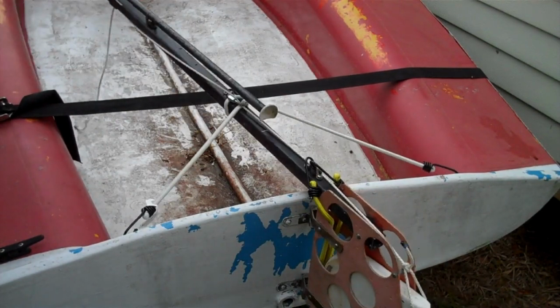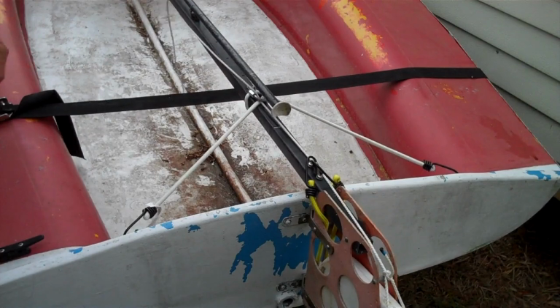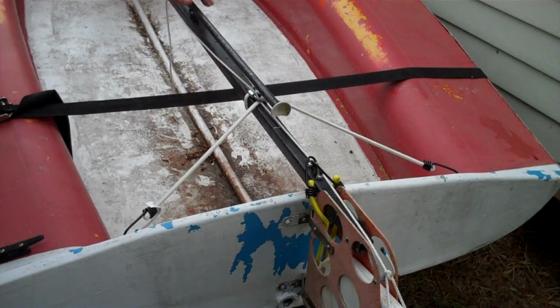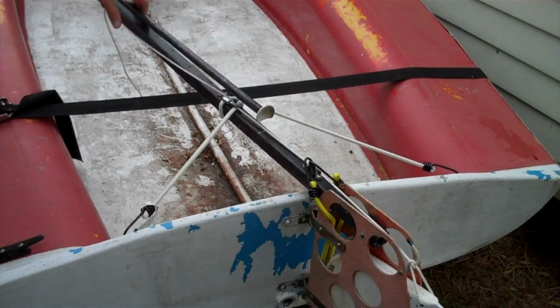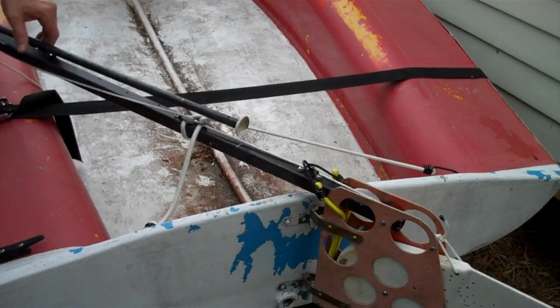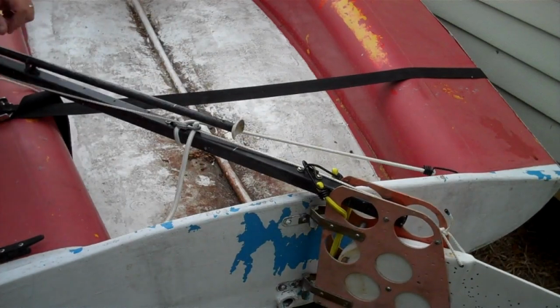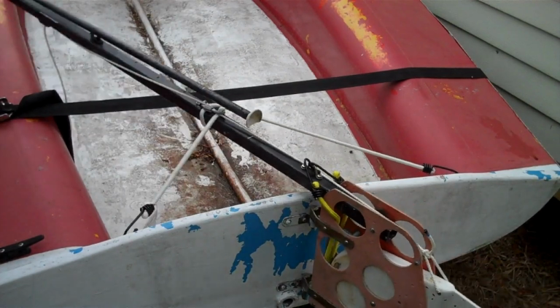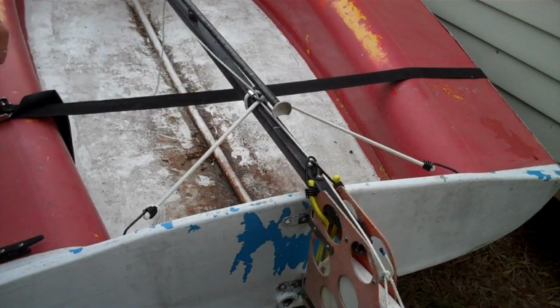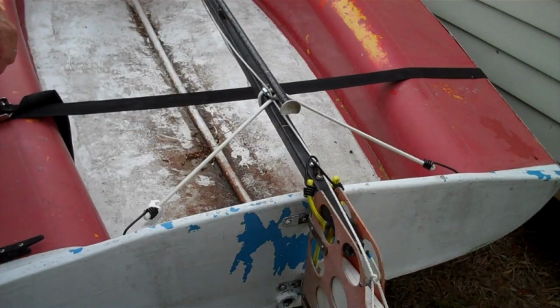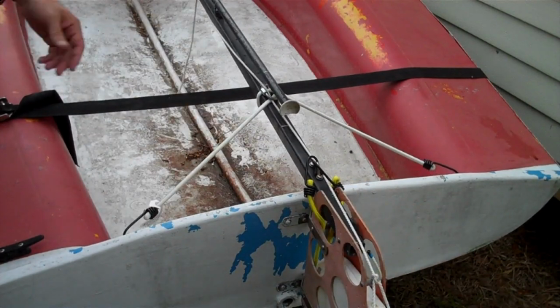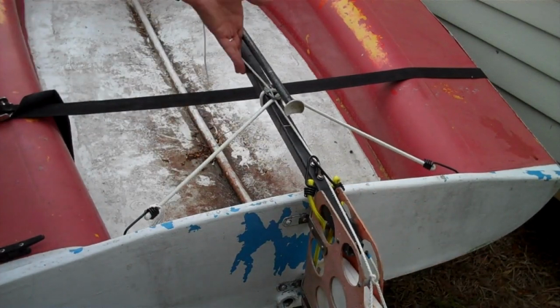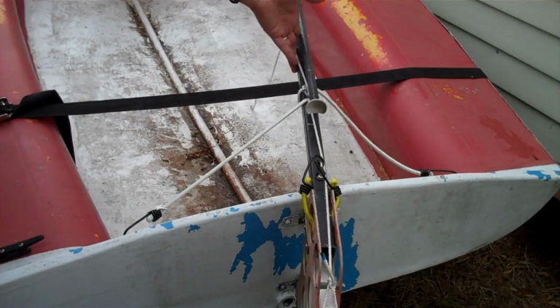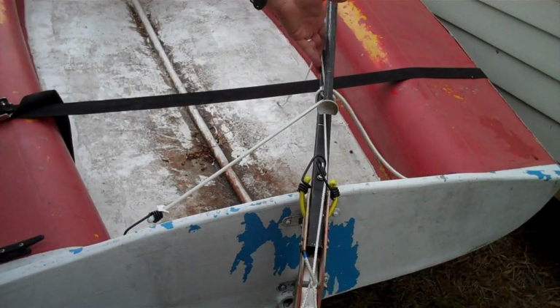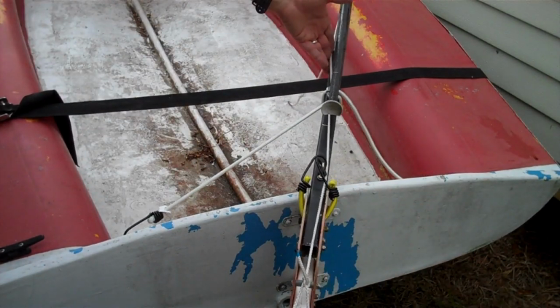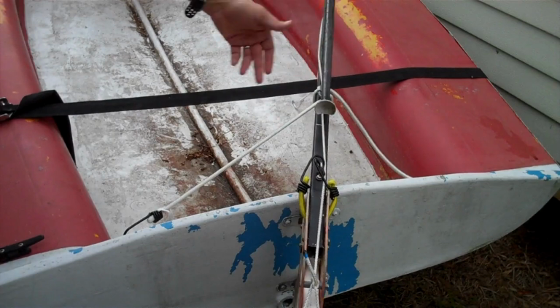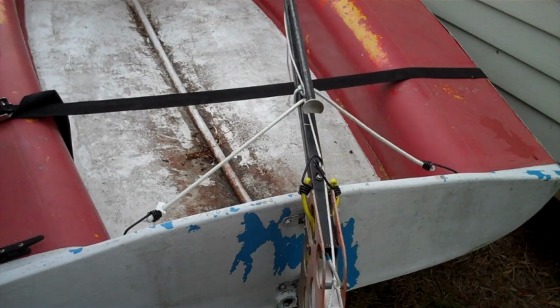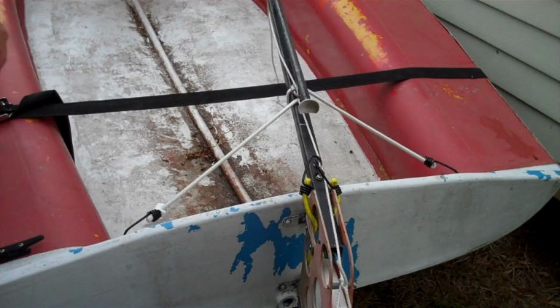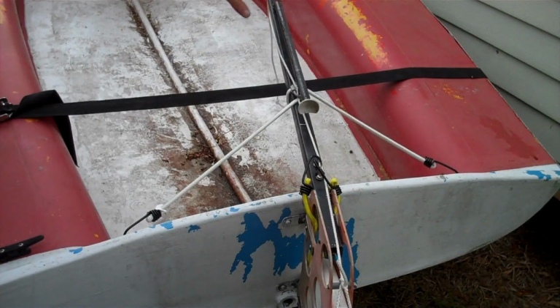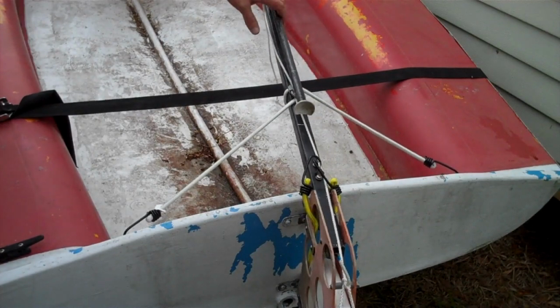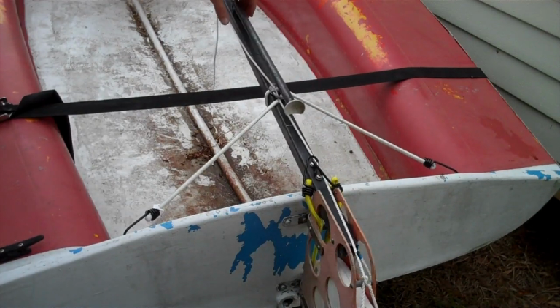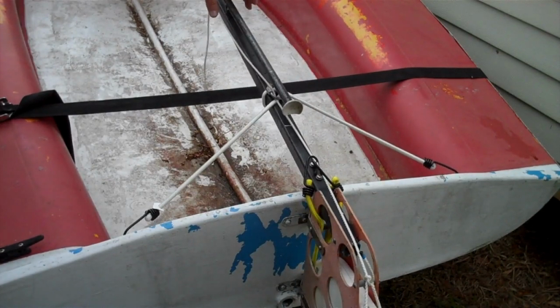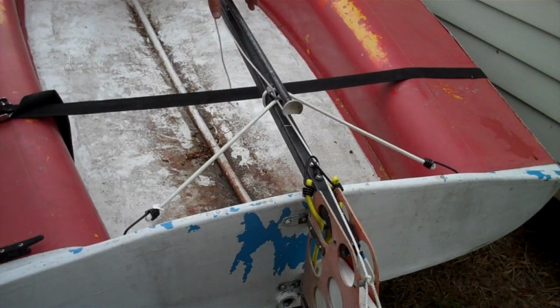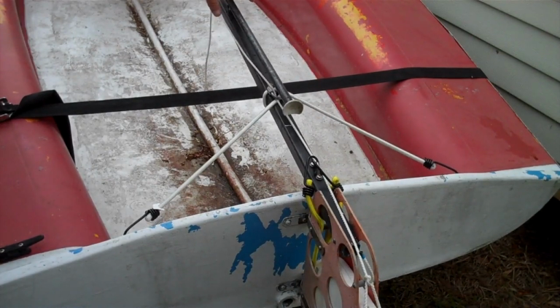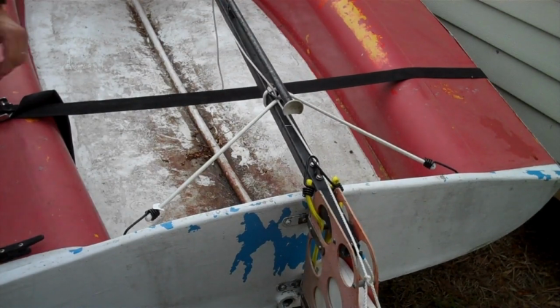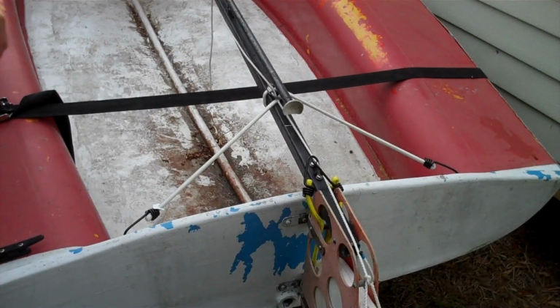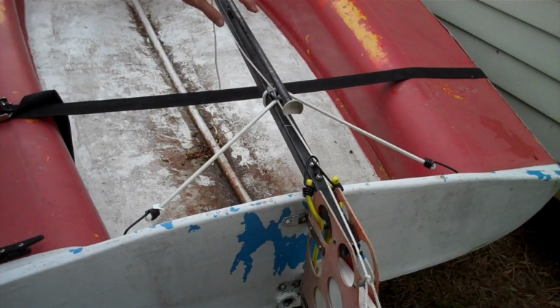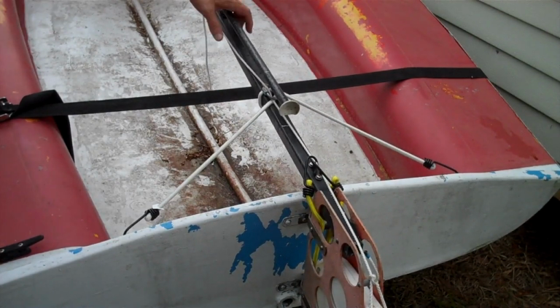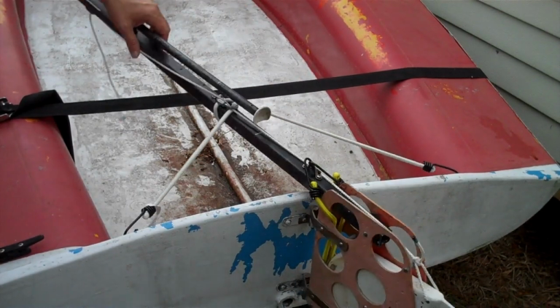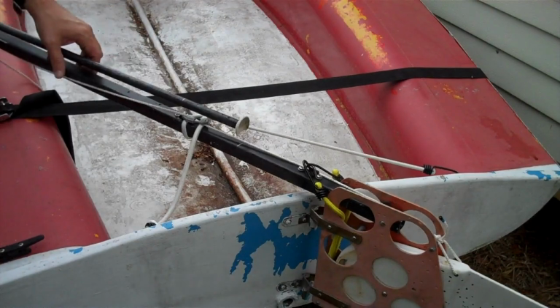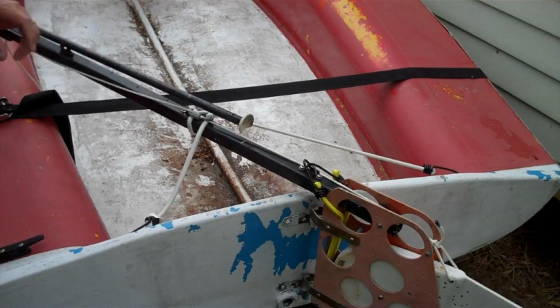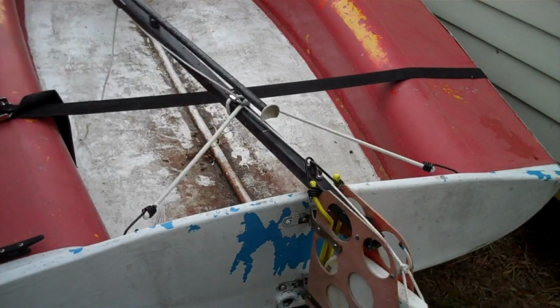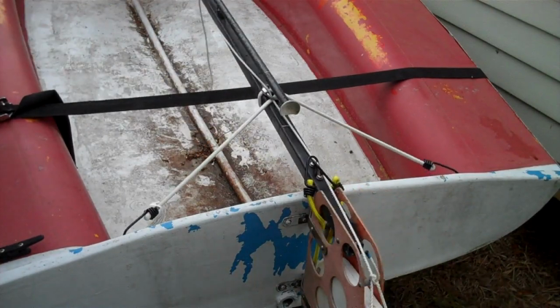First, I wrapped a 24-inch bungee around the tiller and secured it to this forward eyestrap with a chain link, and then attached it to these two pre-existing eyestraps on the inside of the transom. This gives an automatic return-to-center action for the rudder.